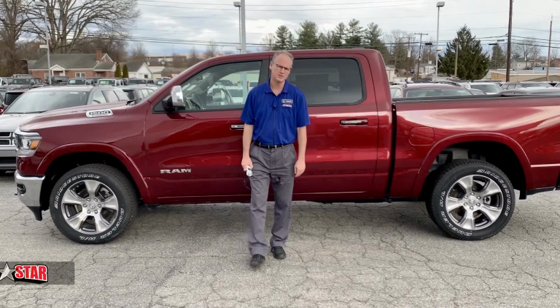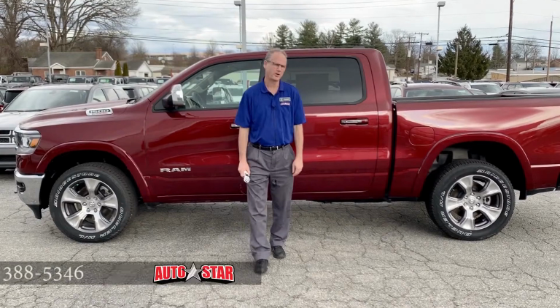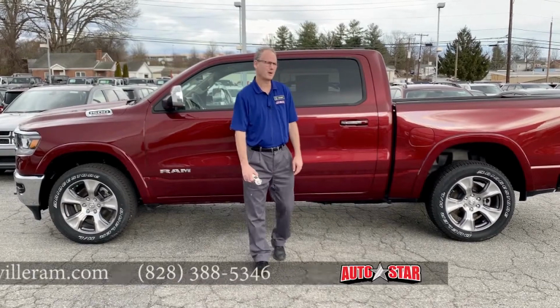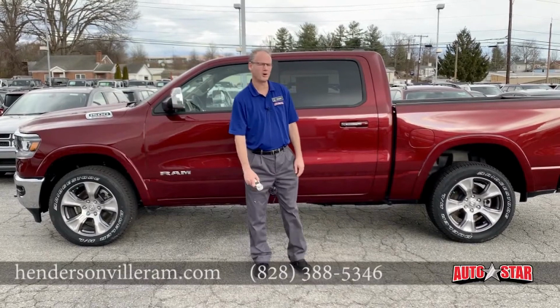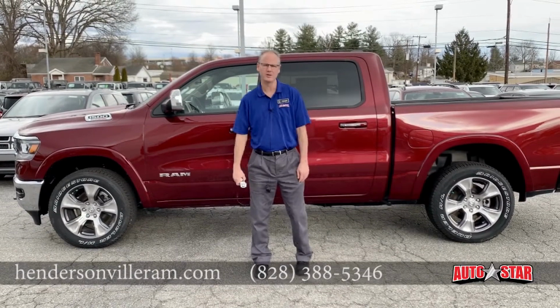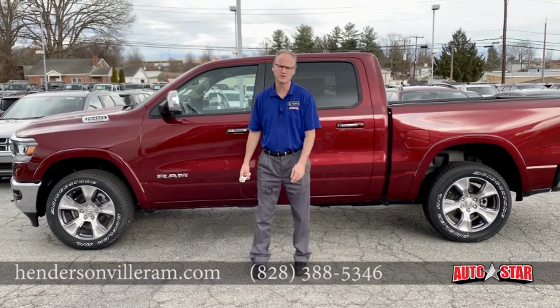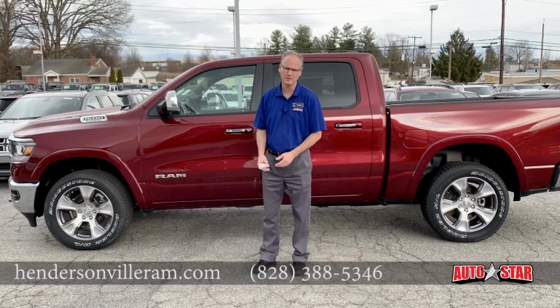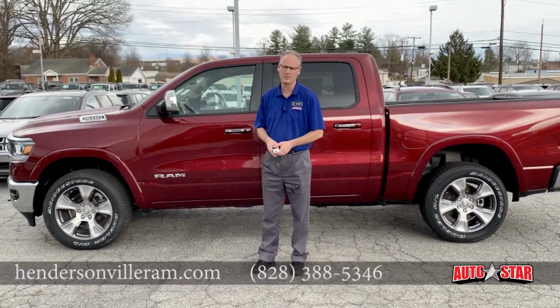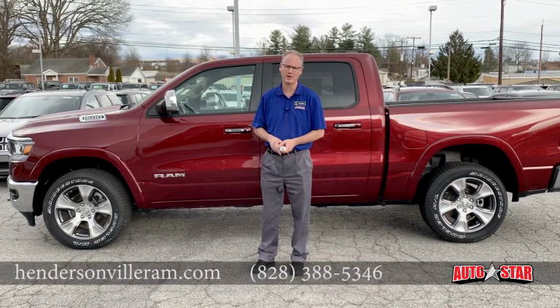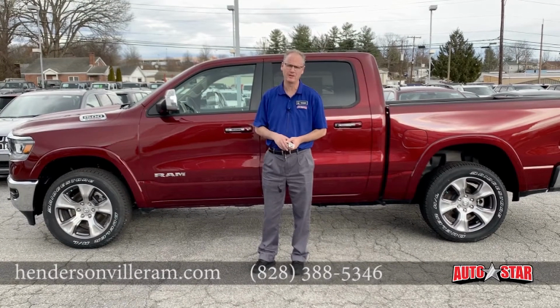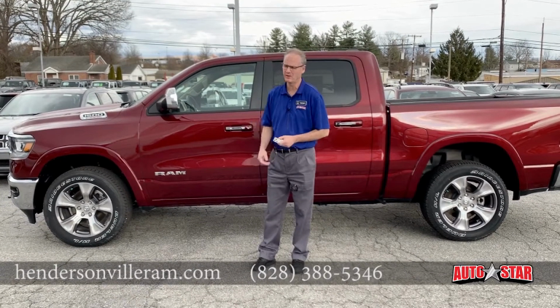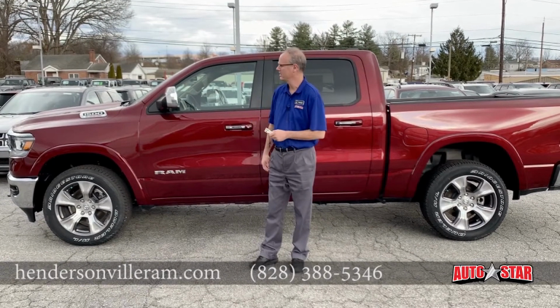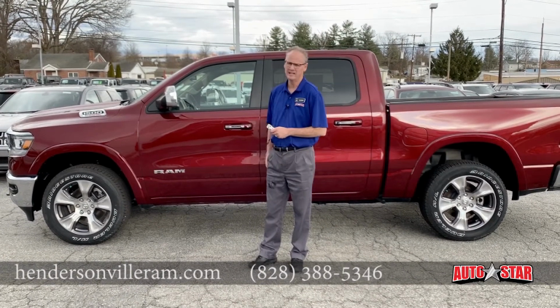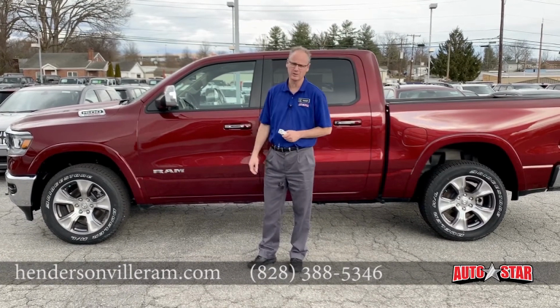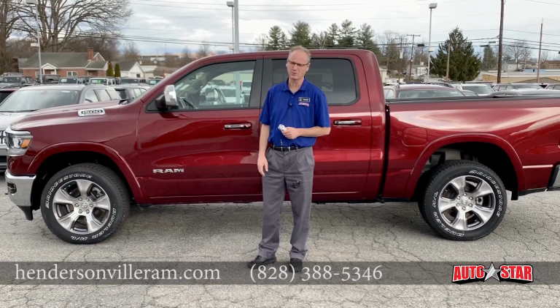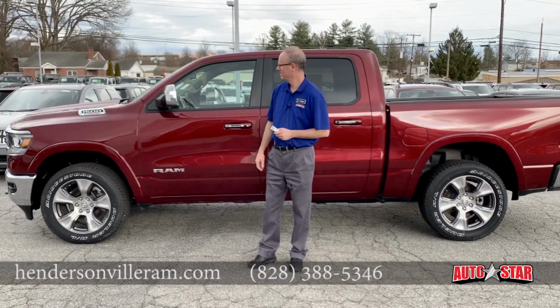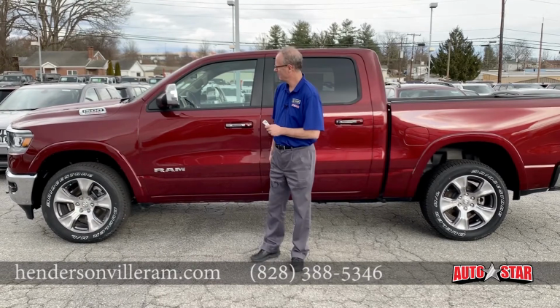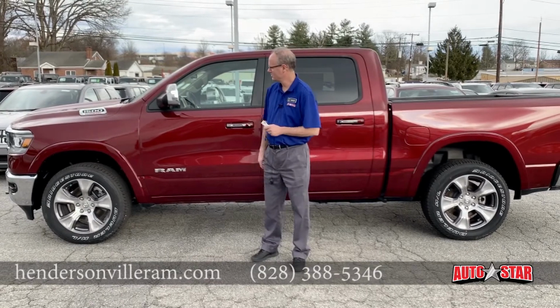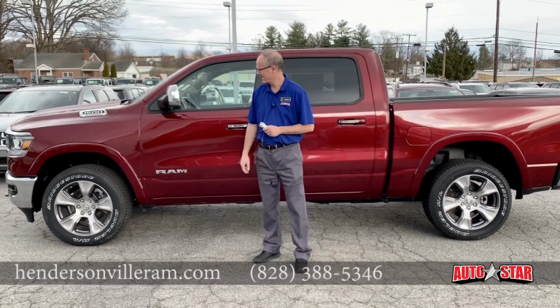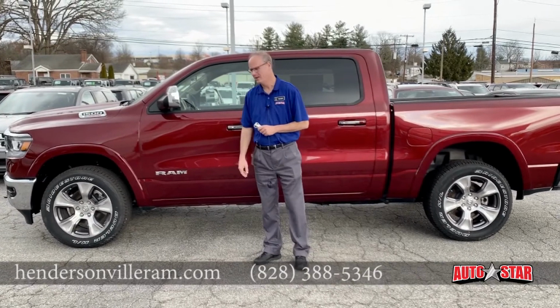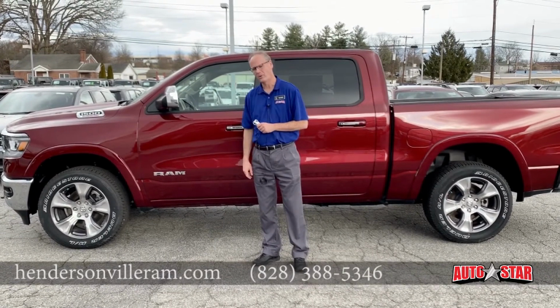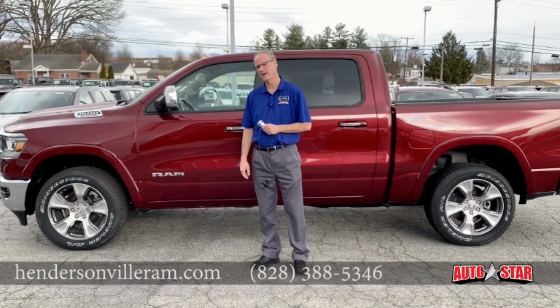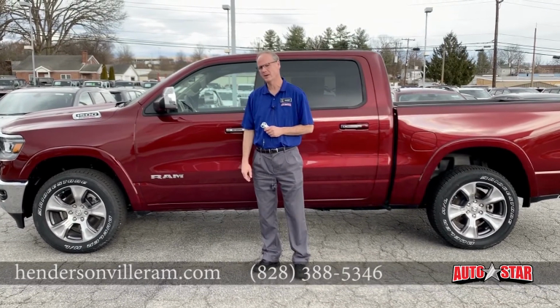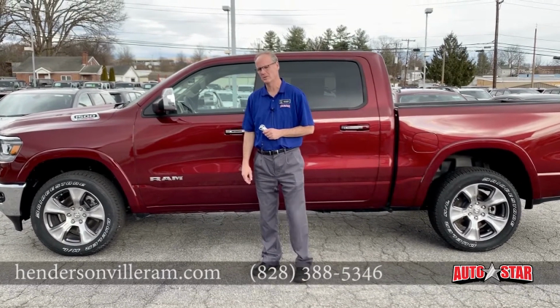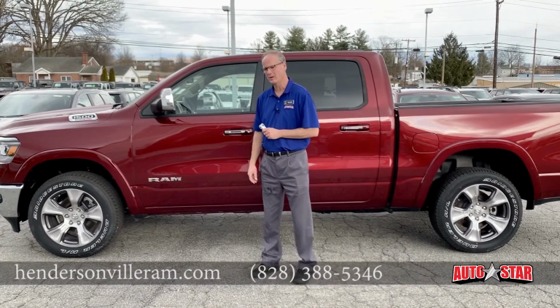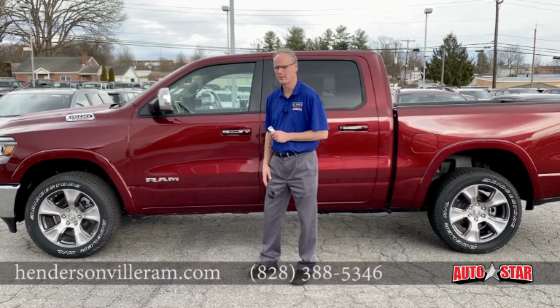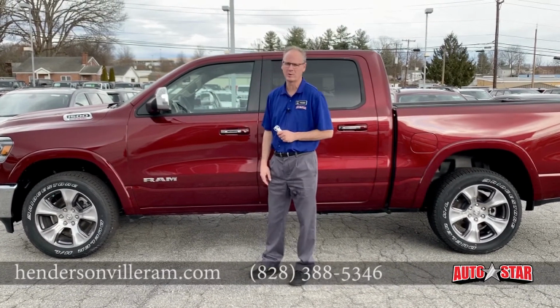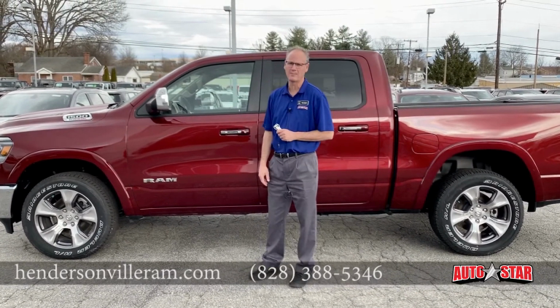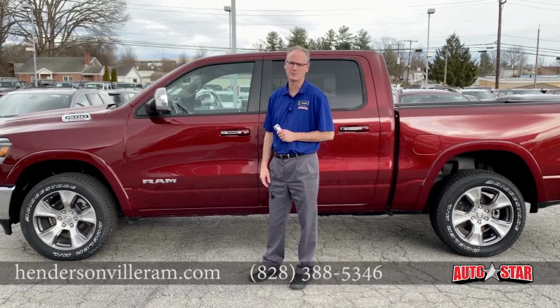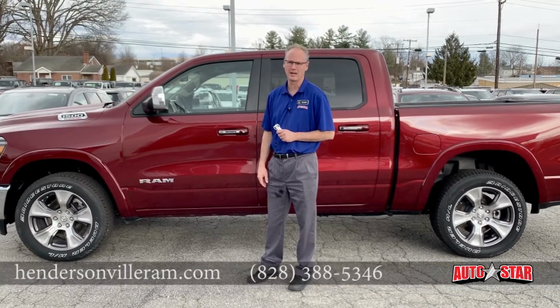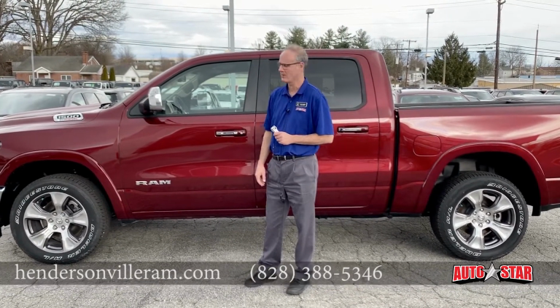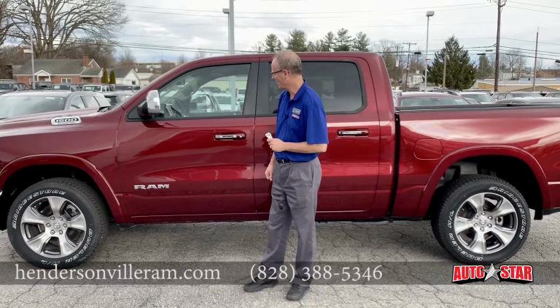This is Greg from AutoStar here in Hendersonville. I'm here with the Ram 1500 EcoDiesel. It features a class-leading 480 pounds of torque and up to 29 miles per gallon on the highway.